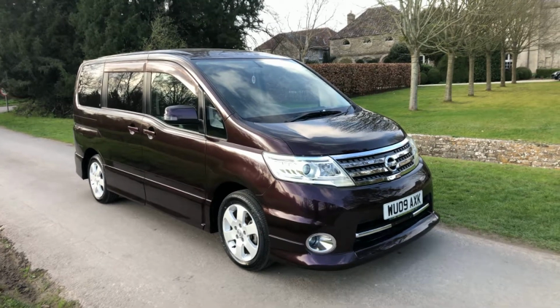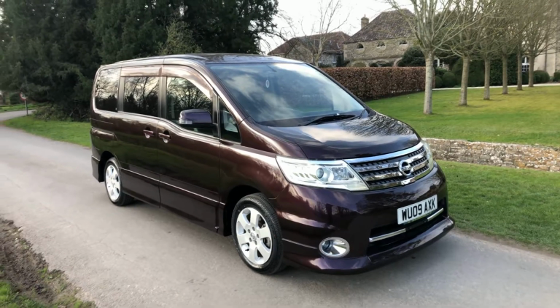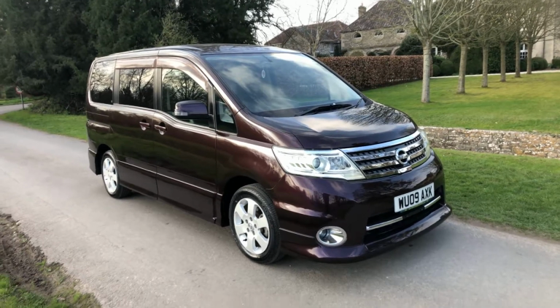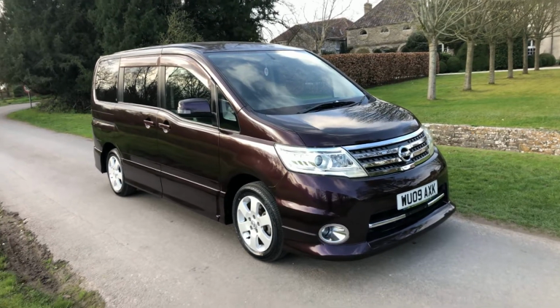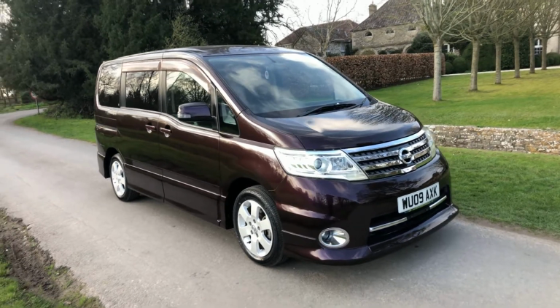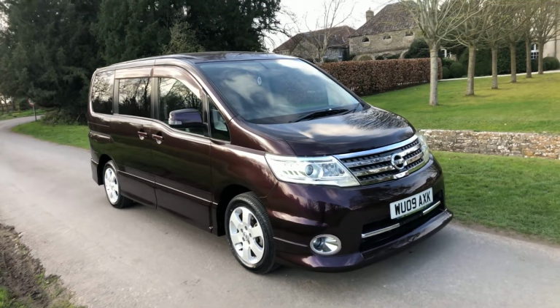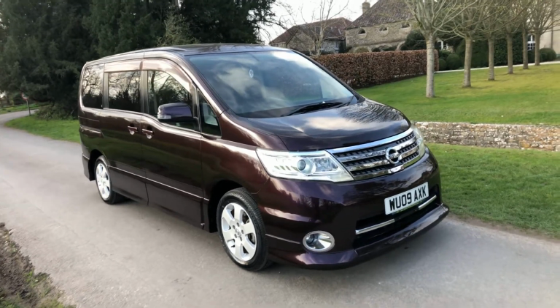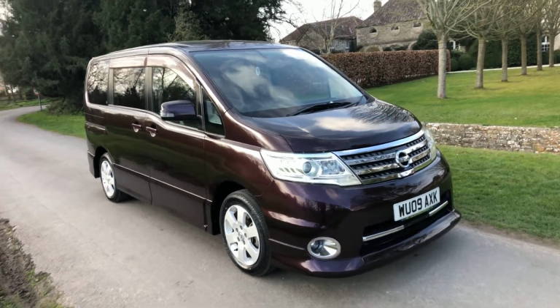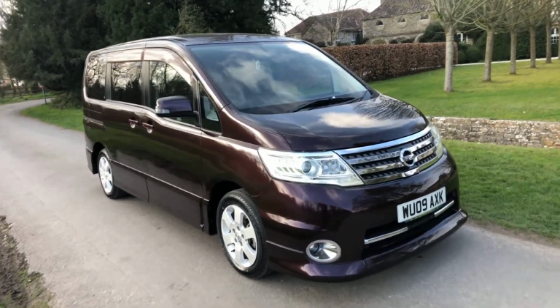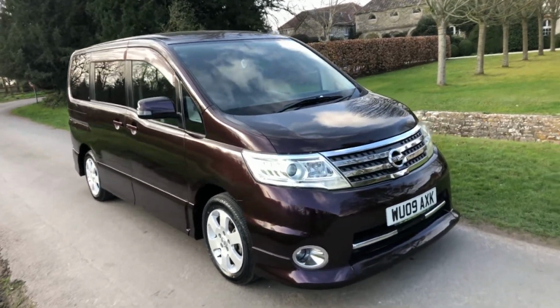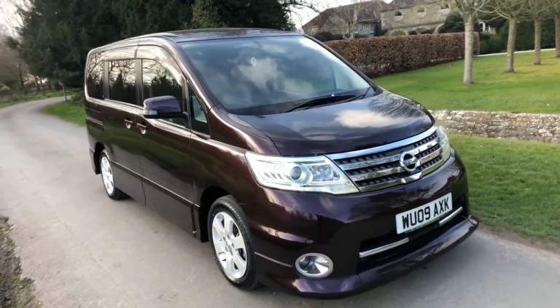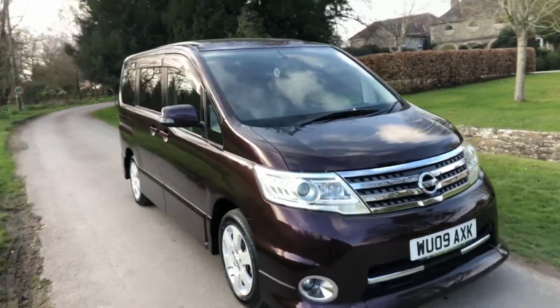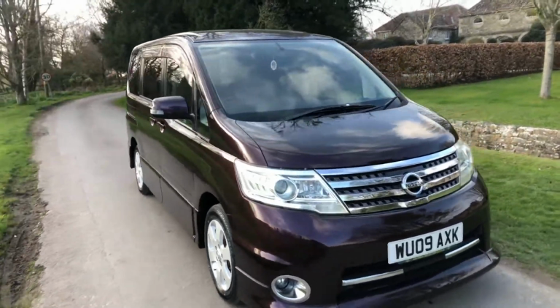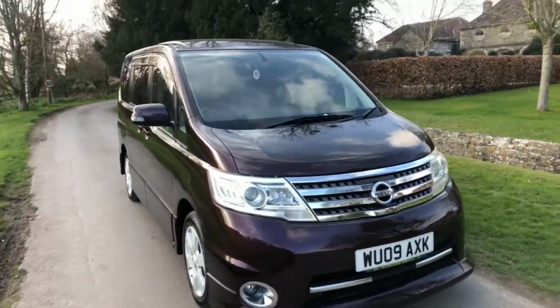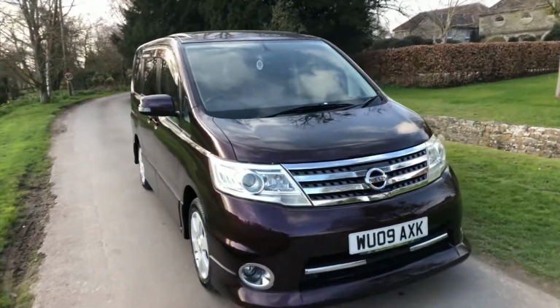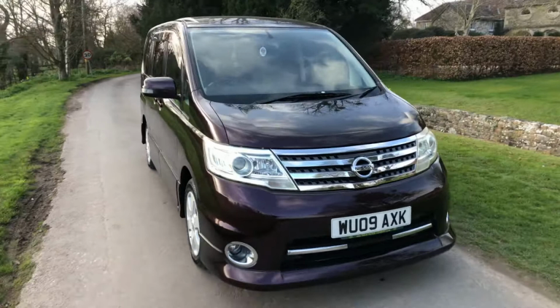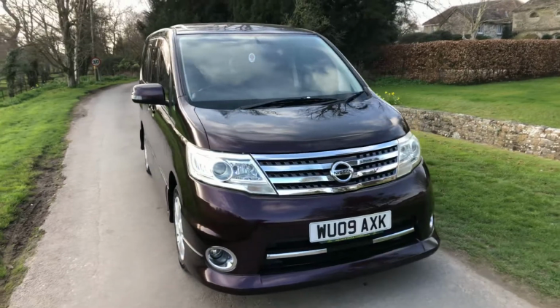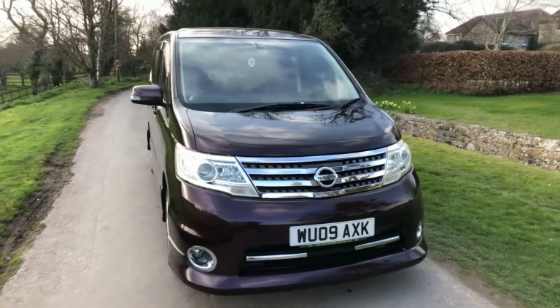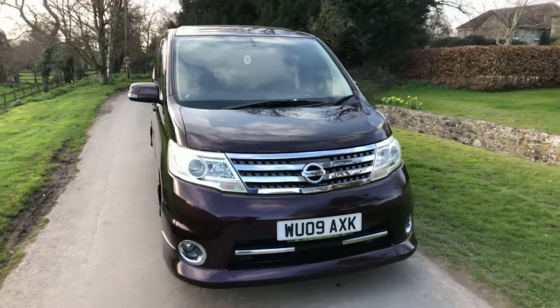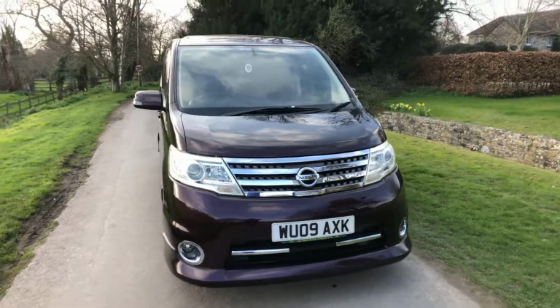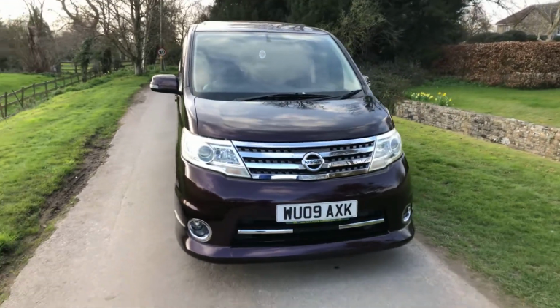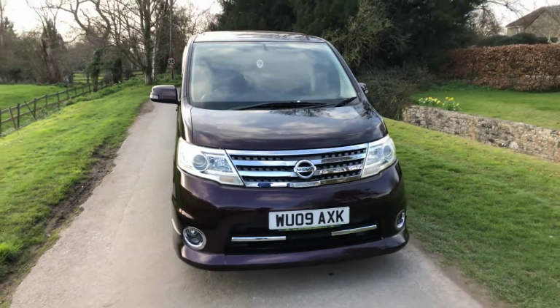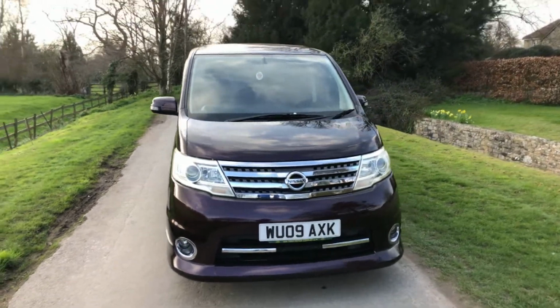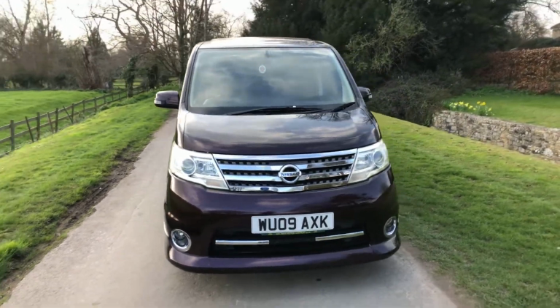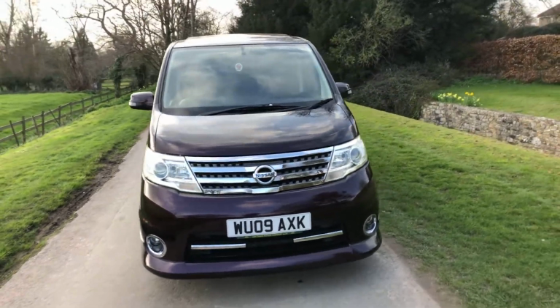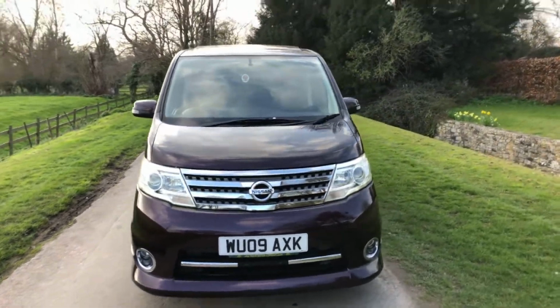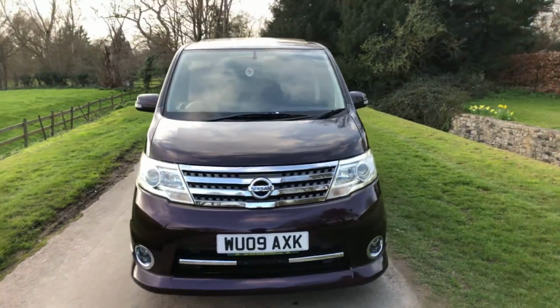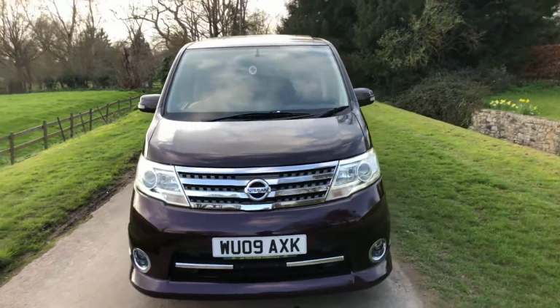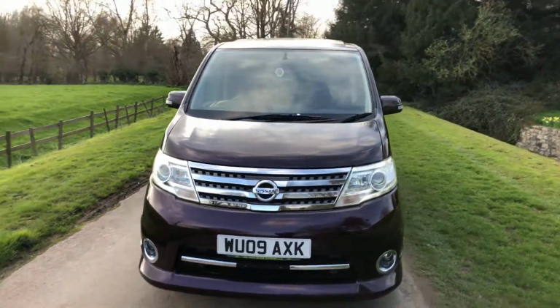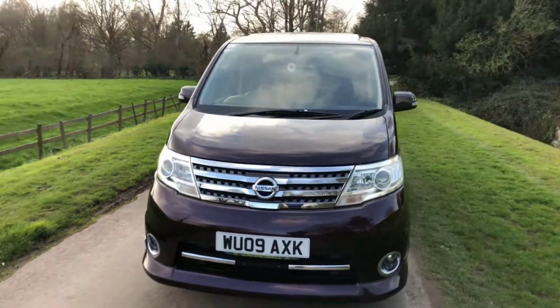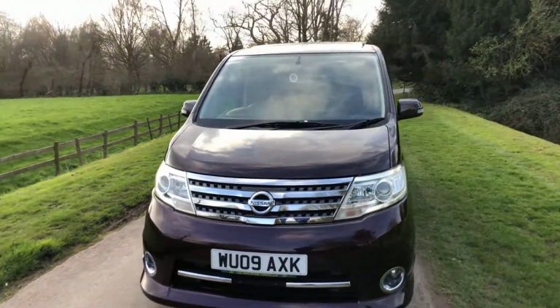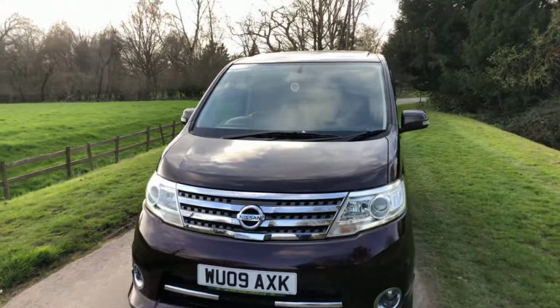2009 Nissan Serena, 2-litre petrol automatic. Freshly imported from Japan. This car has covered 62,000 miles.